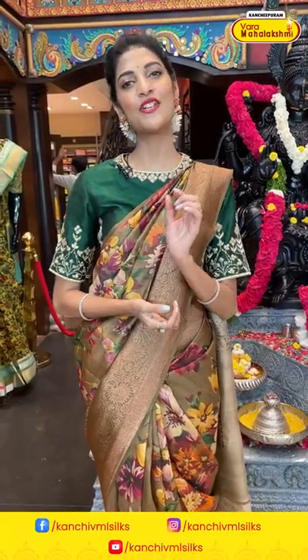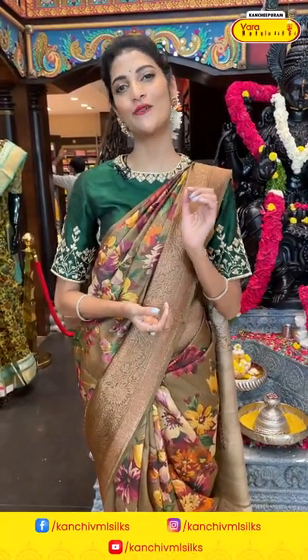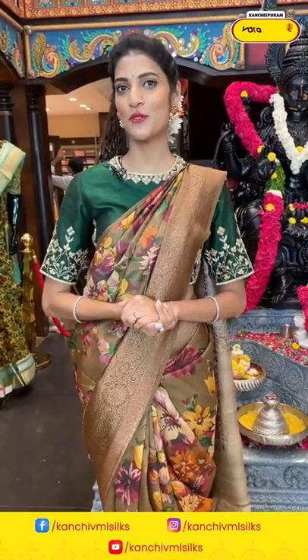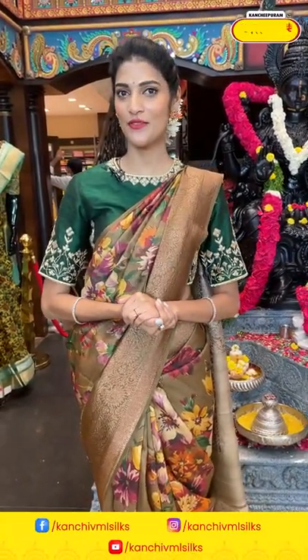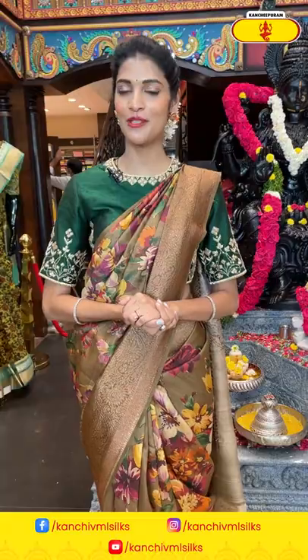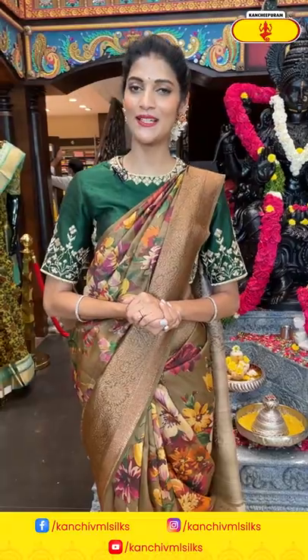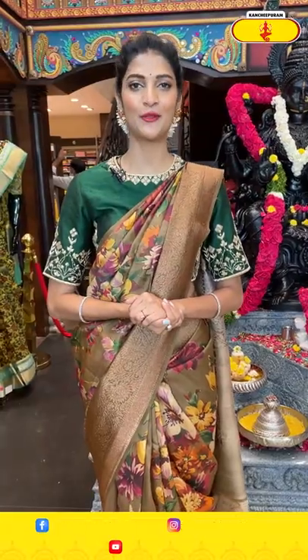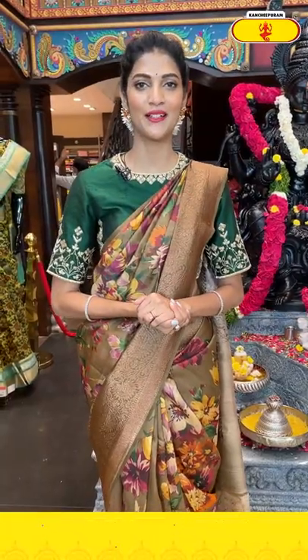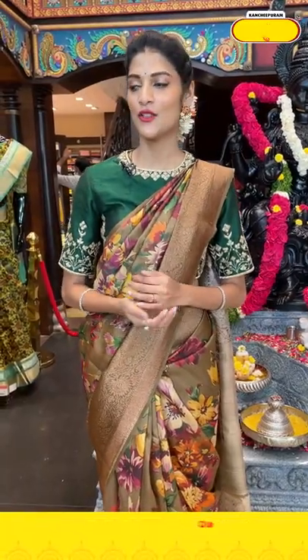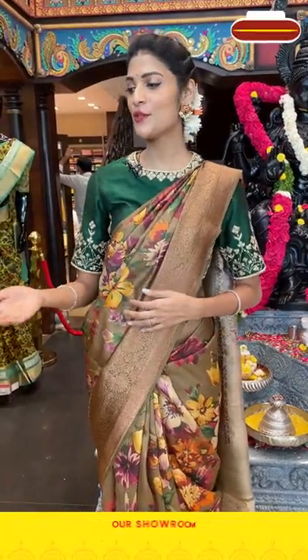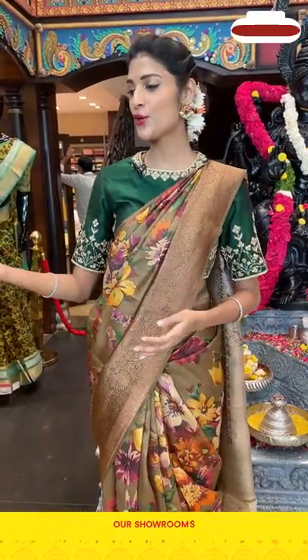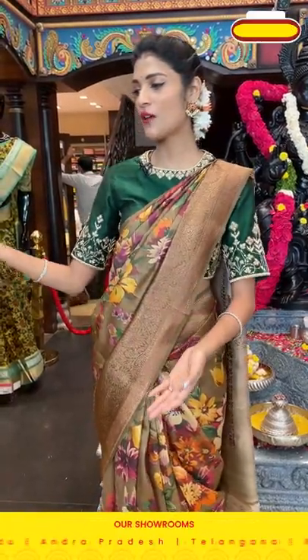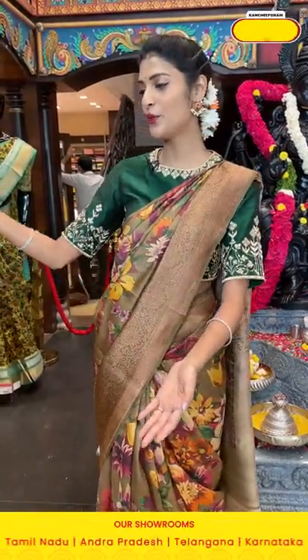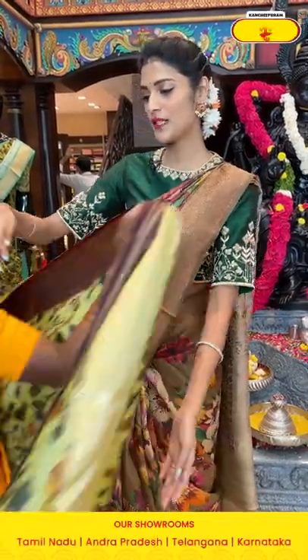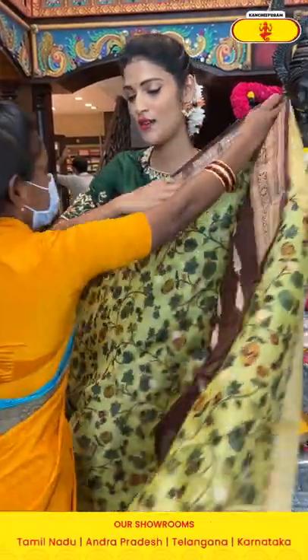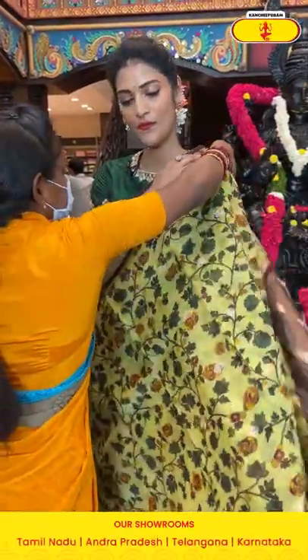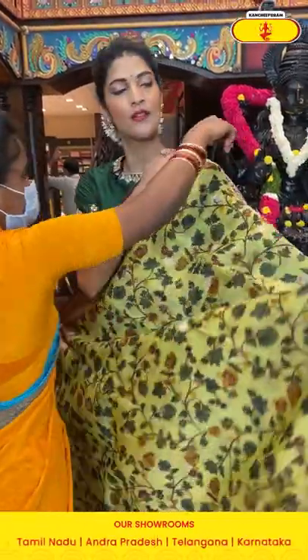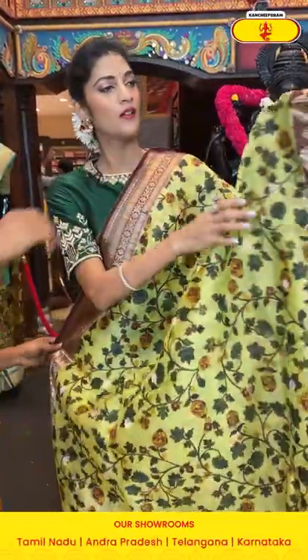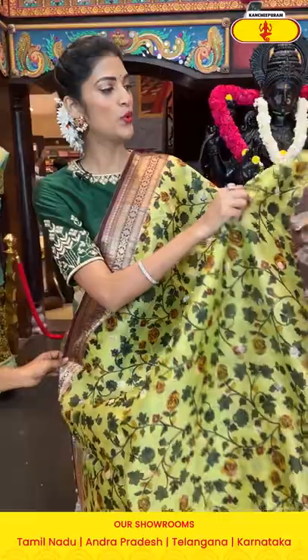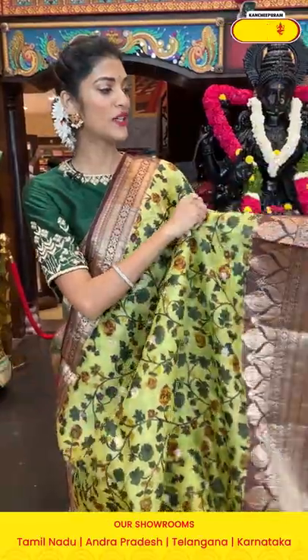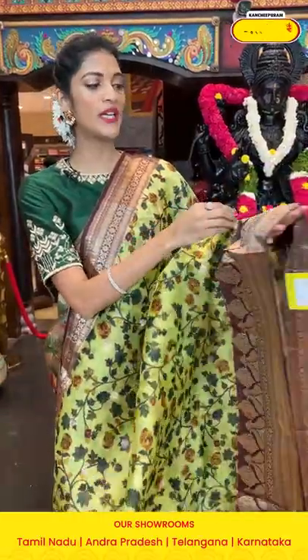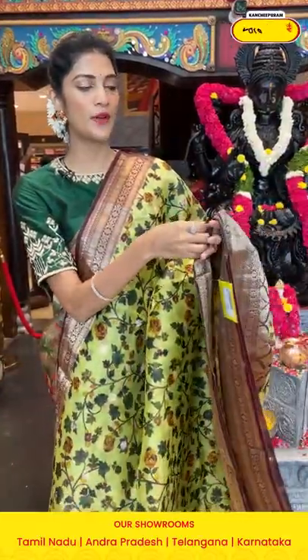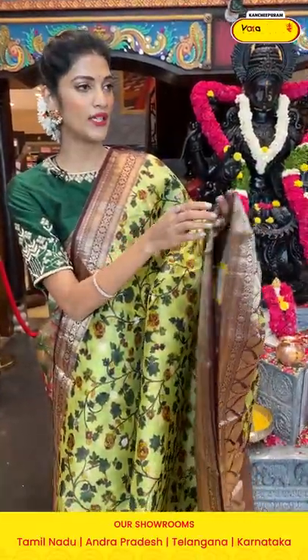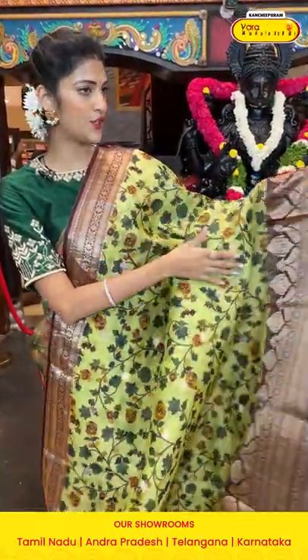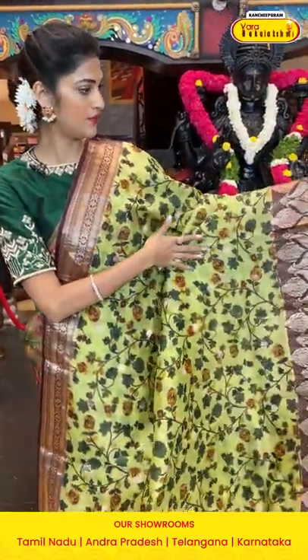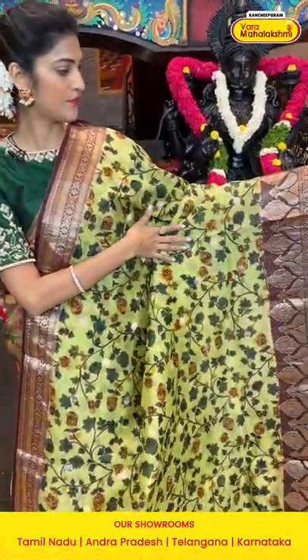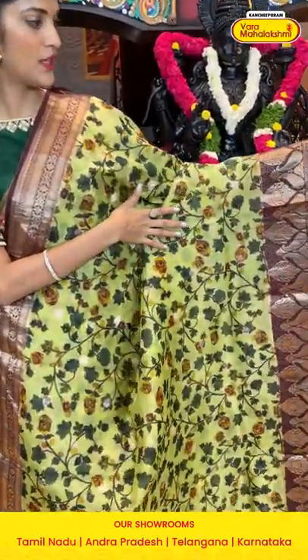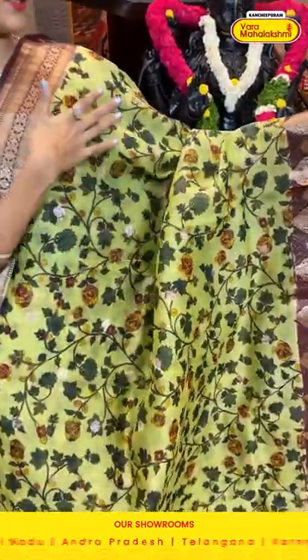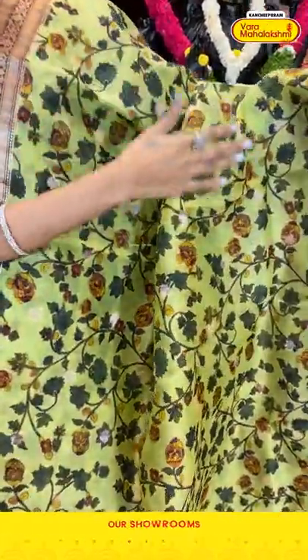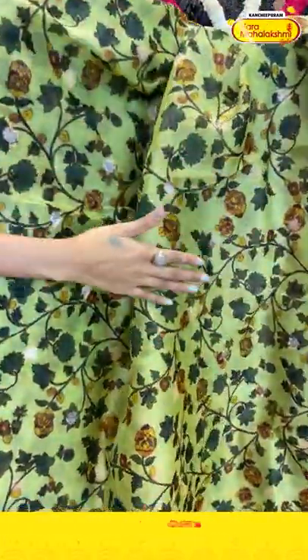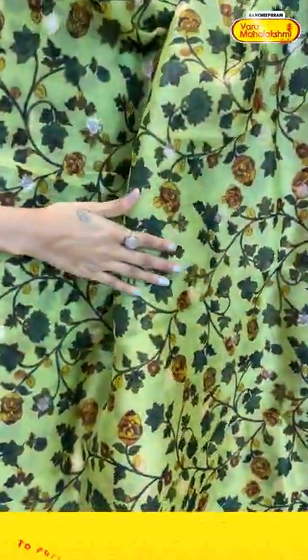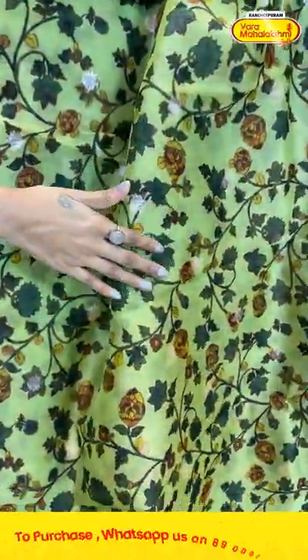Ladies, remember we provide global courier services and cash on delivery option is available within Hyderabad. Now let me show you a beautiful saree in green and brown from the kora collection.